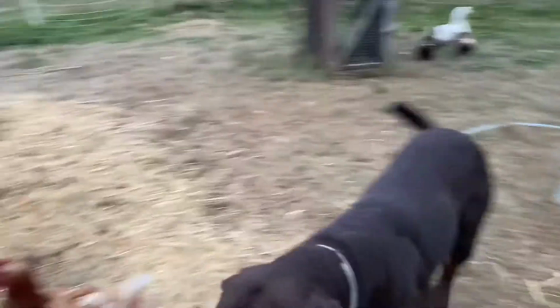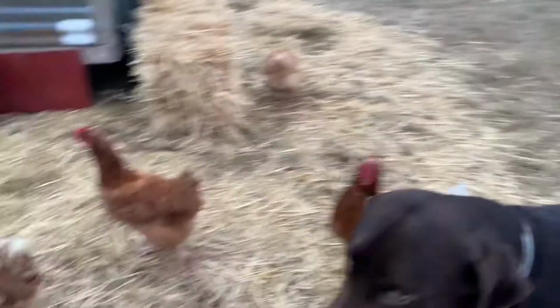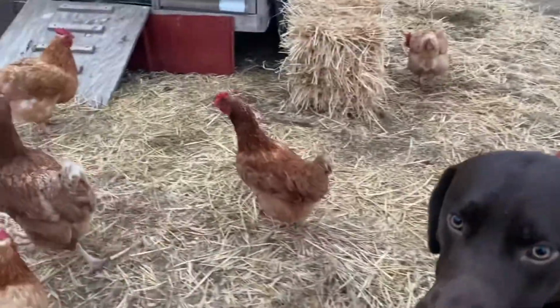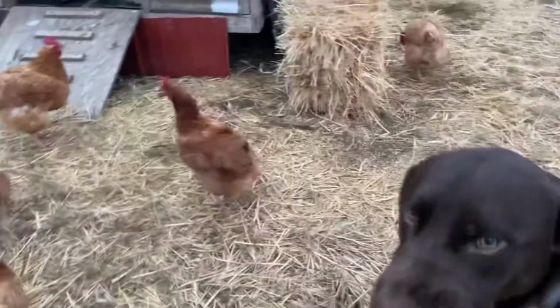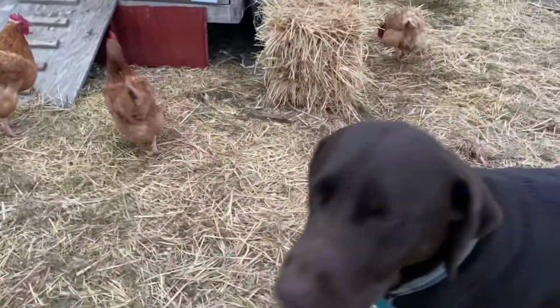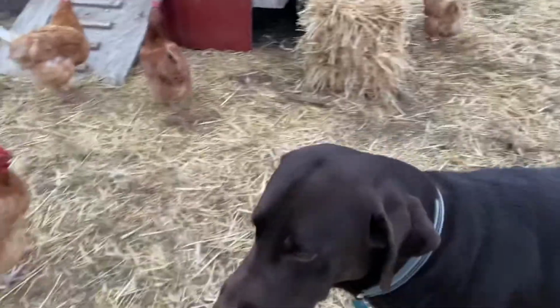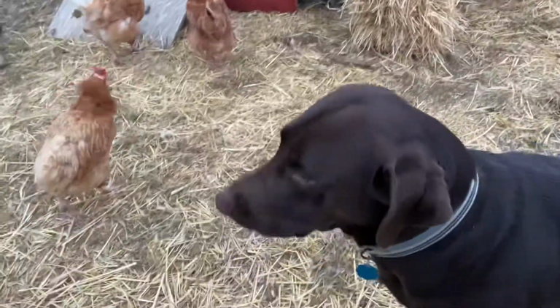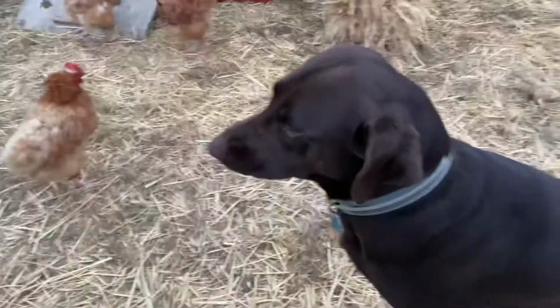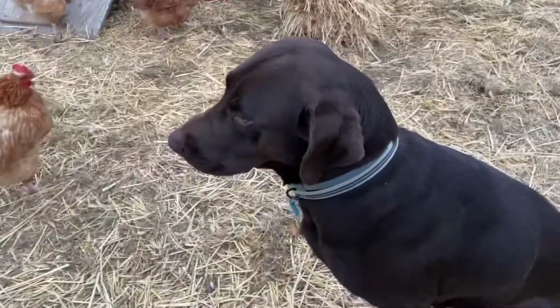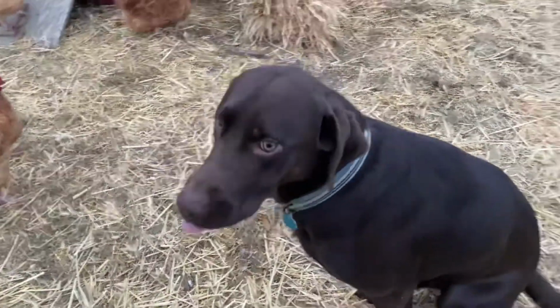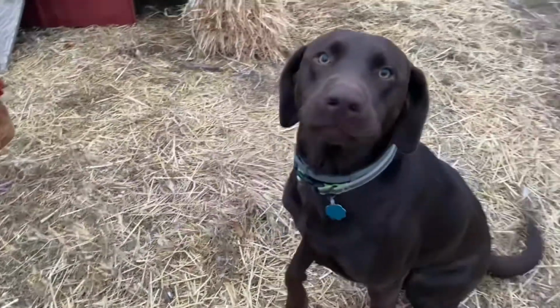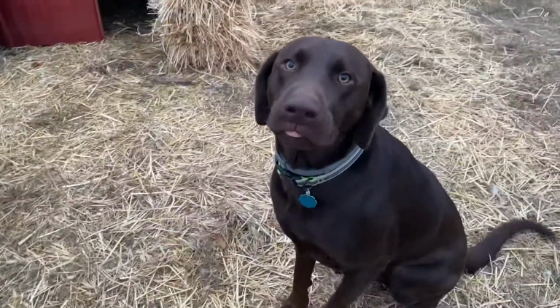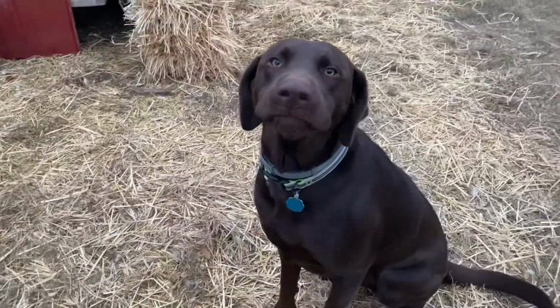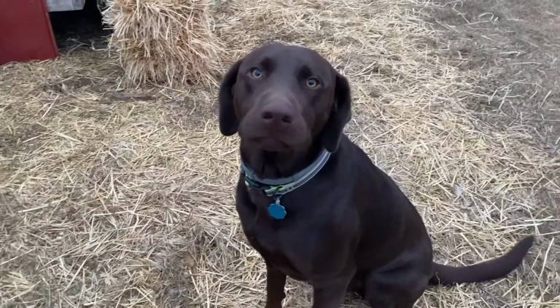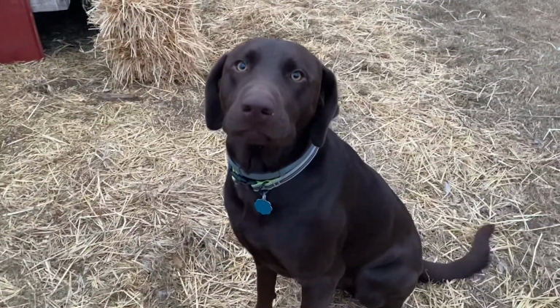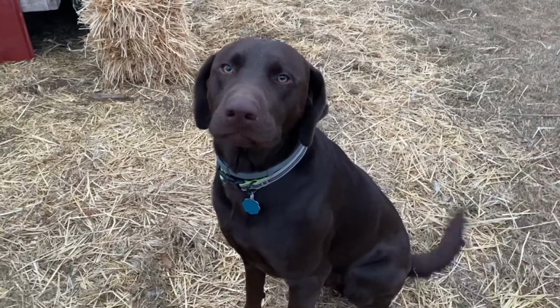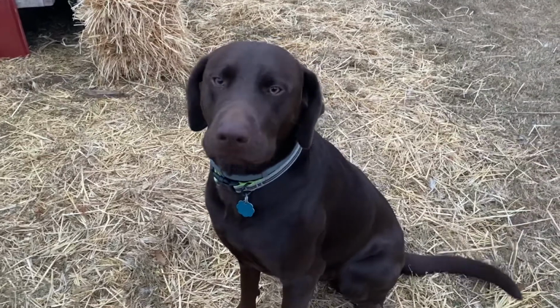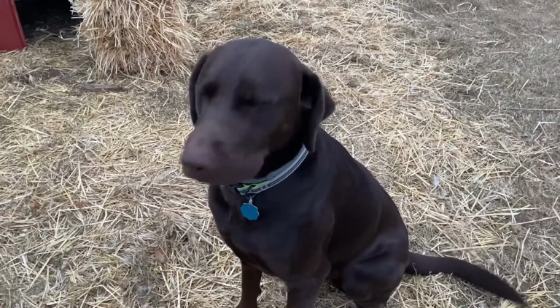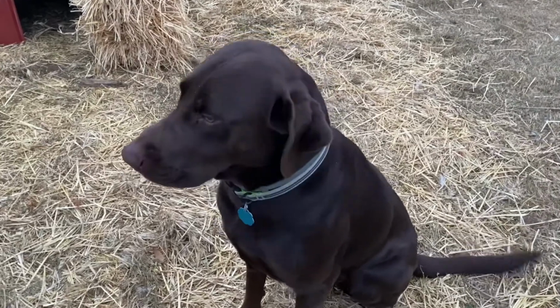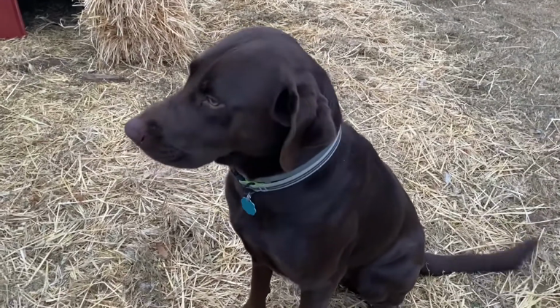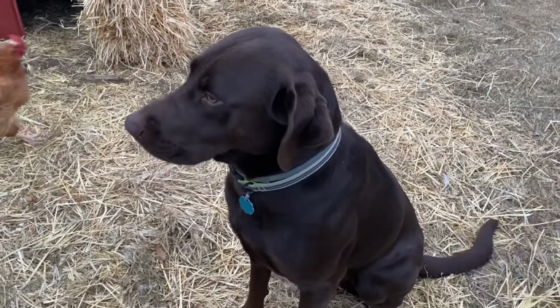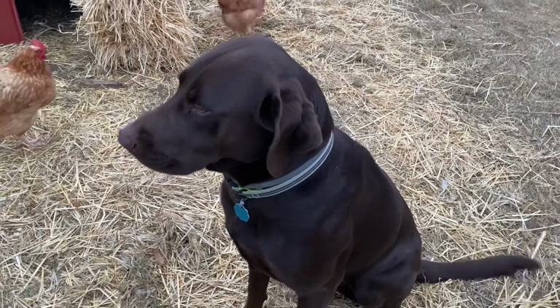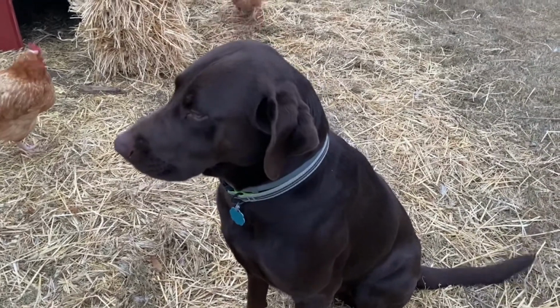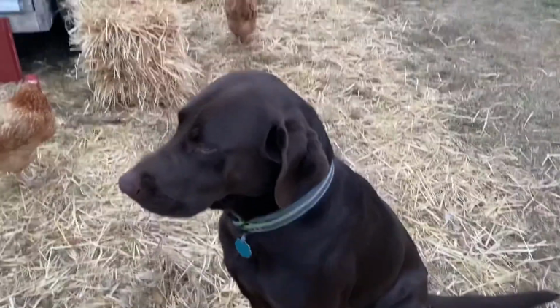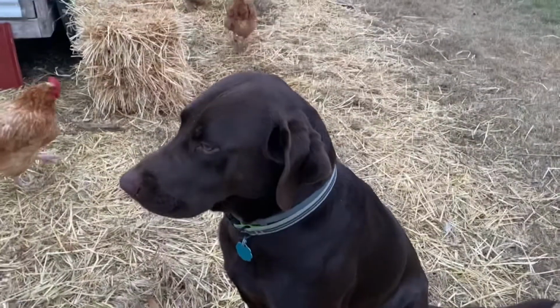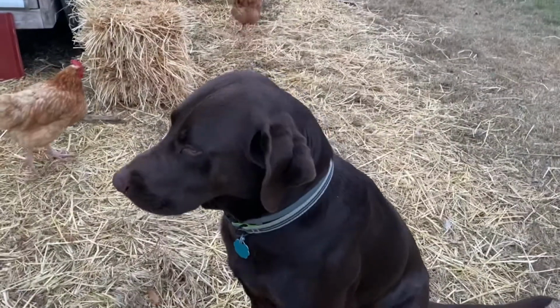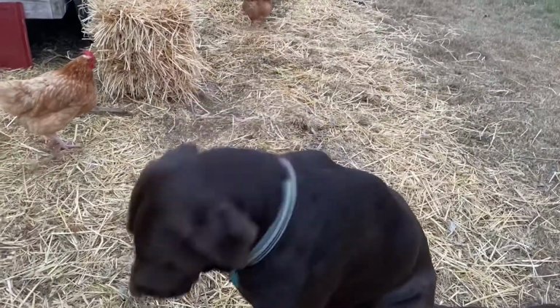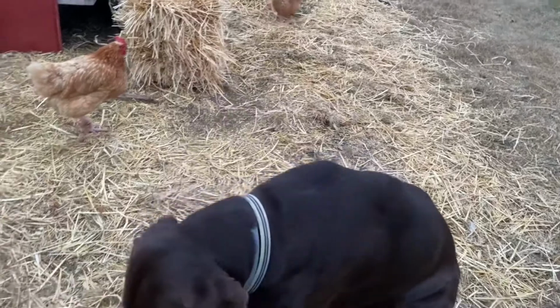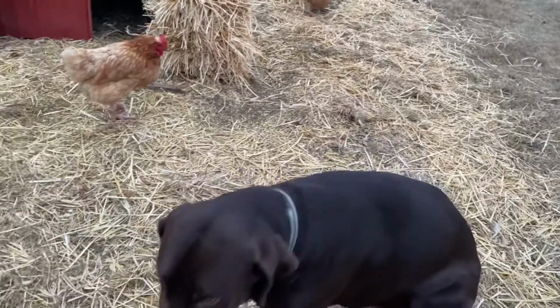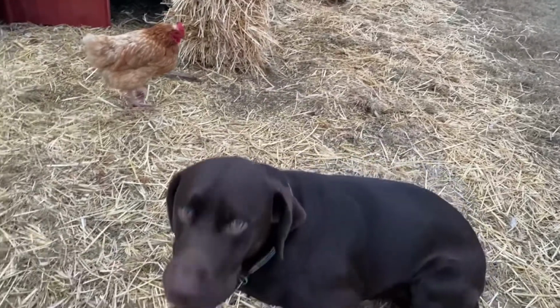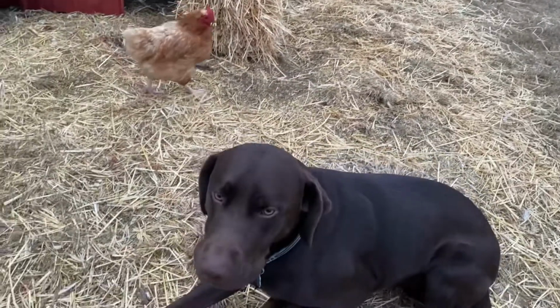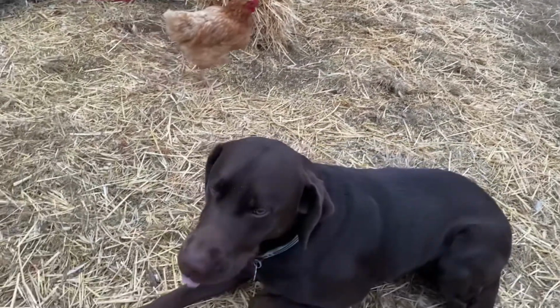Duke, move away from the water! Back off, back off! Hey, you leave the chickens alone. Are you supposed to be sniffing those chickens, Duke?